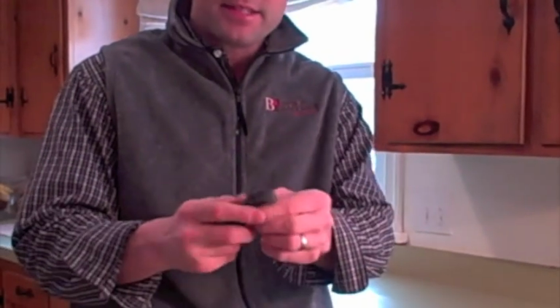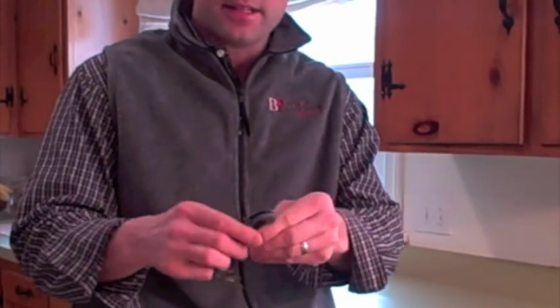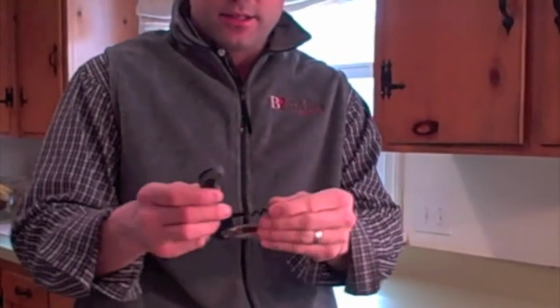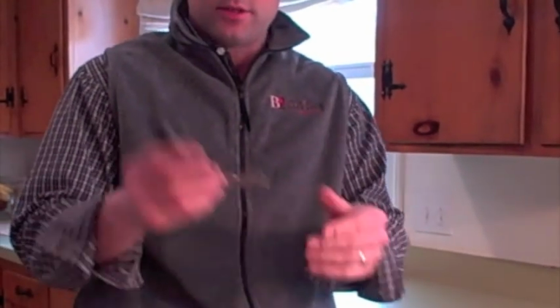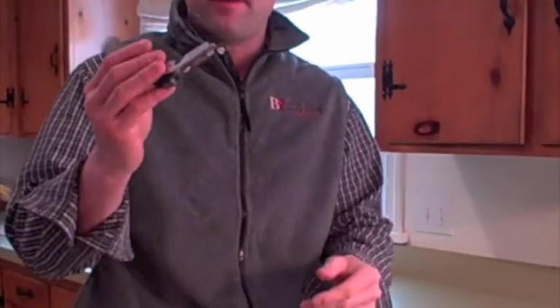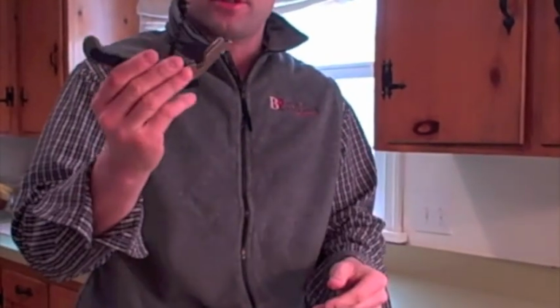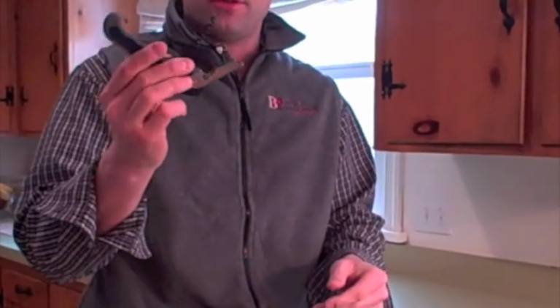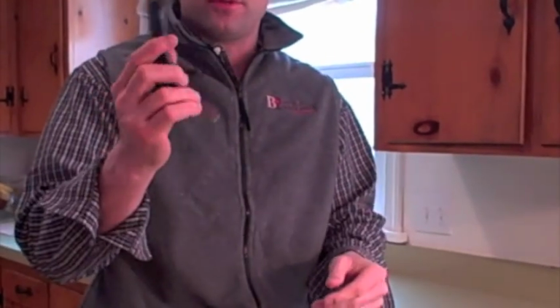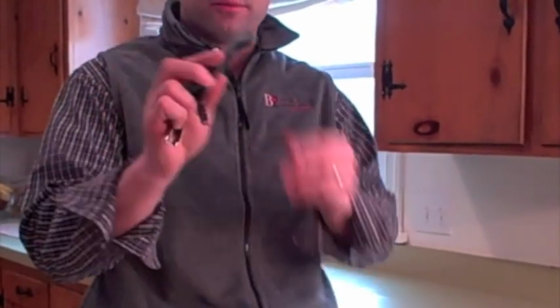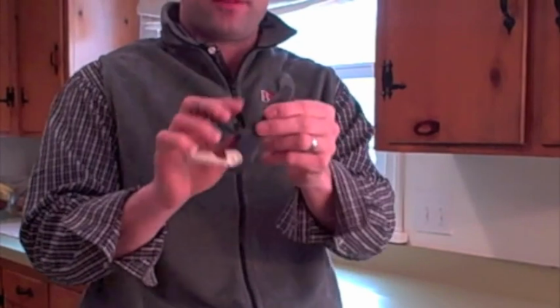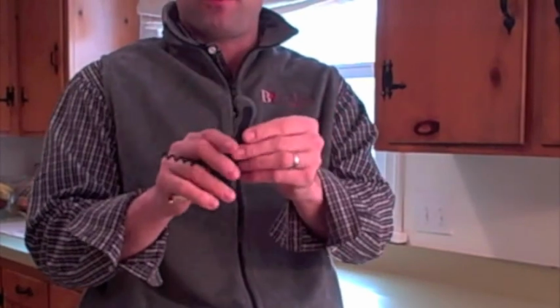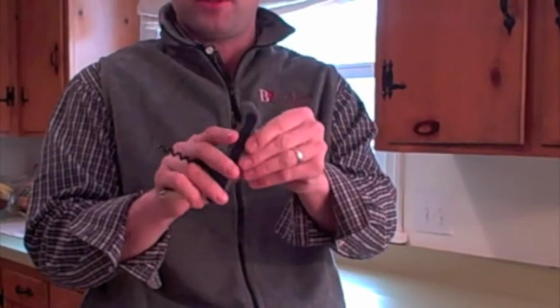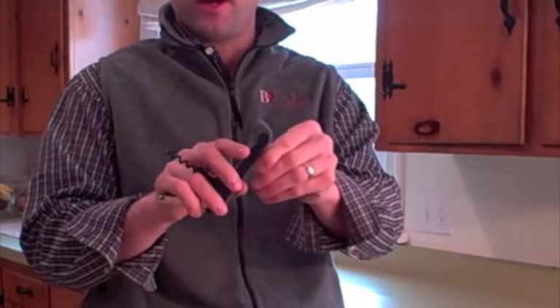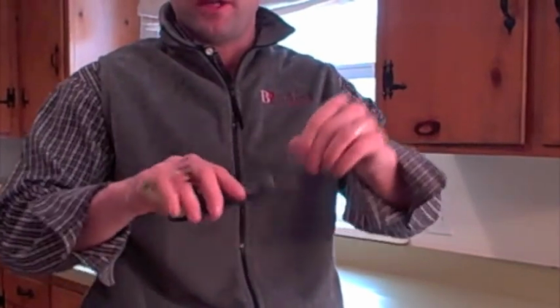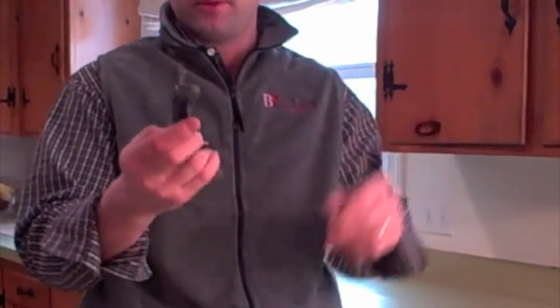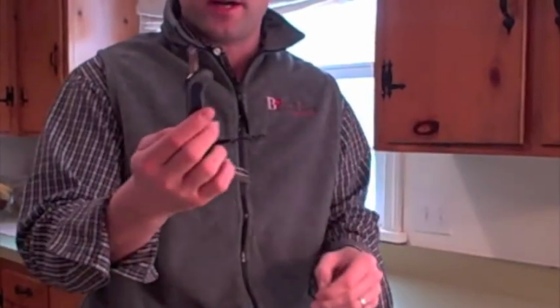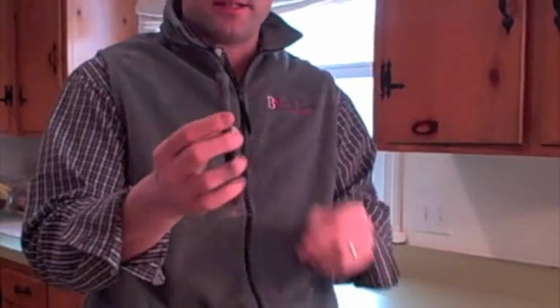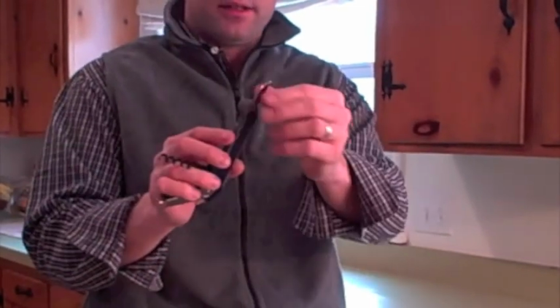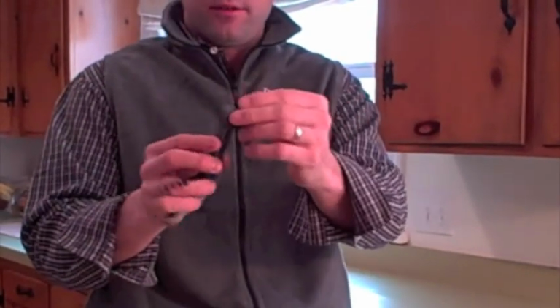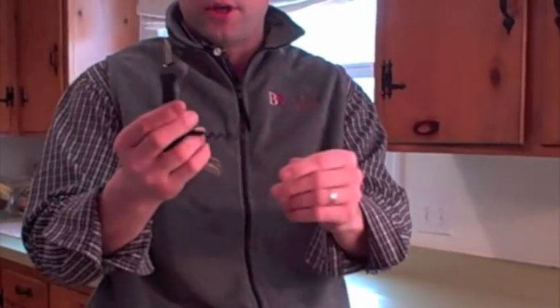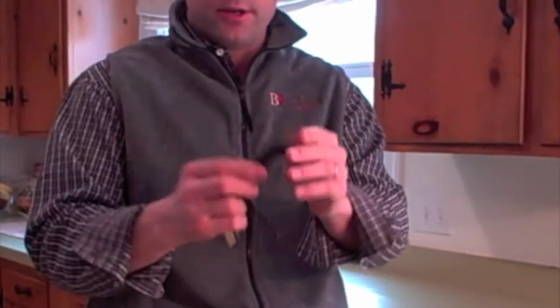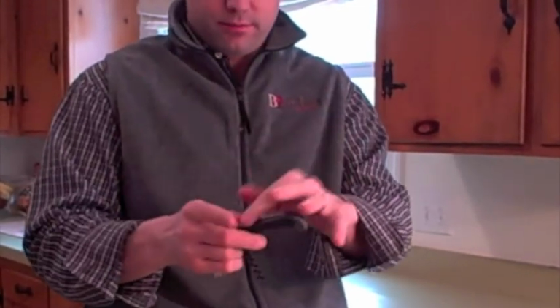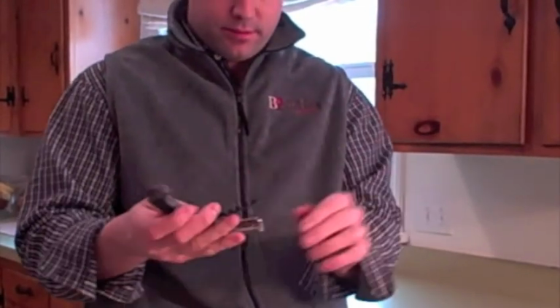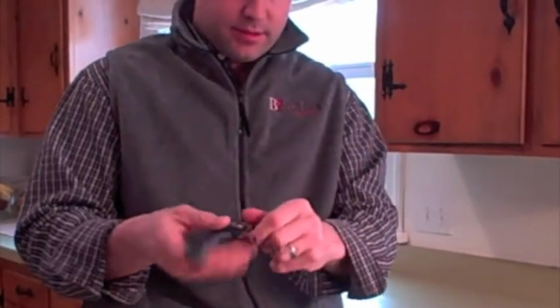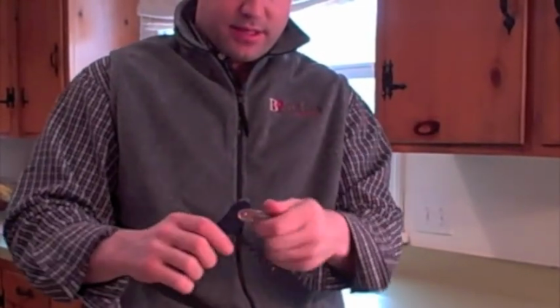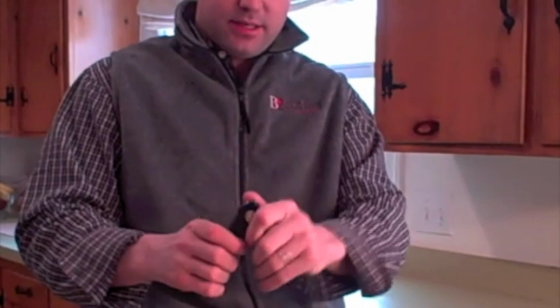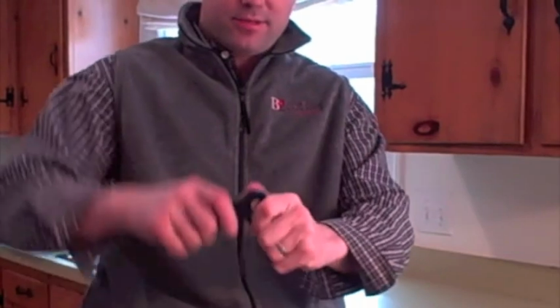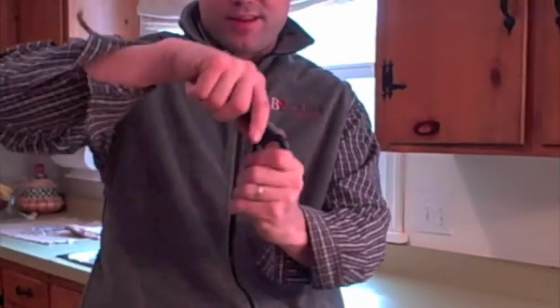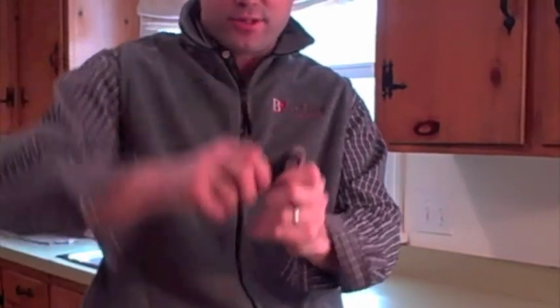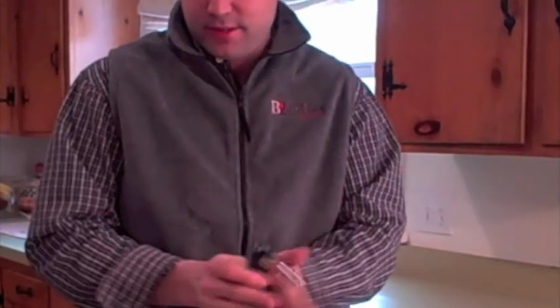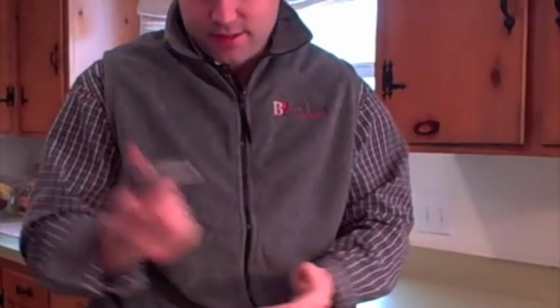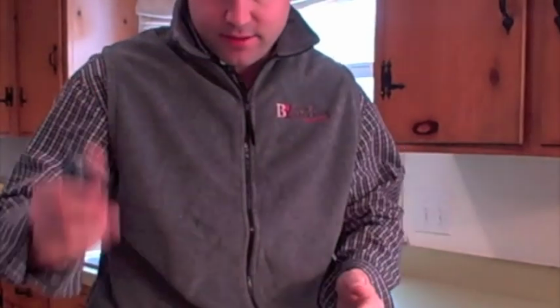This thing is what I traditionally use — just a regular wine key, like something you'd see a waiter or waitress with. It has a foil cutter. It's nice and easy, just leverage. Love it.